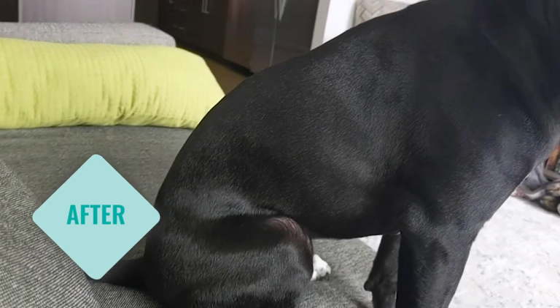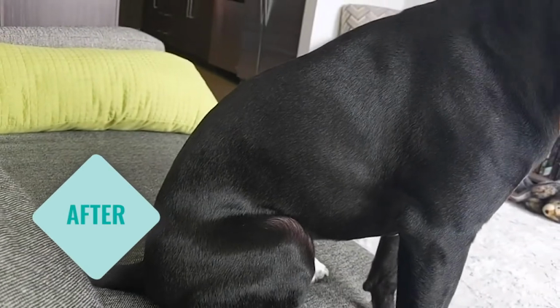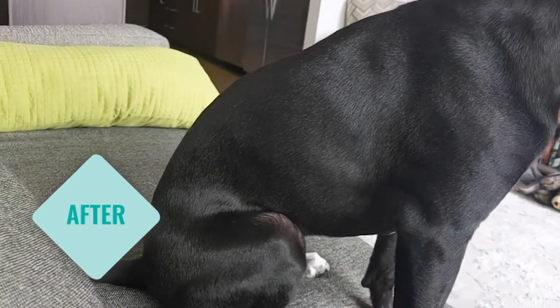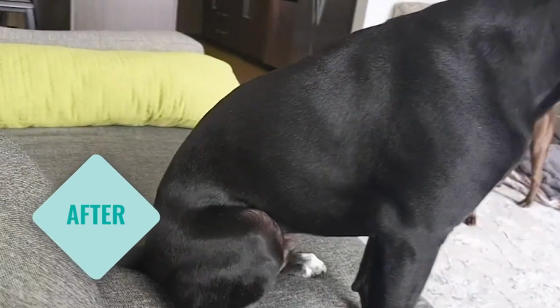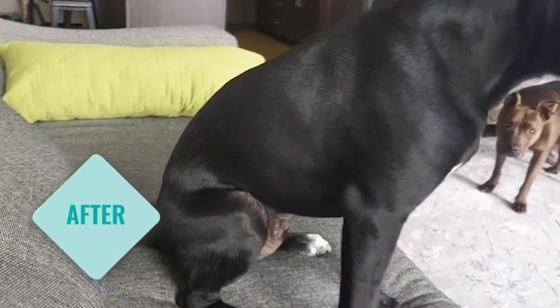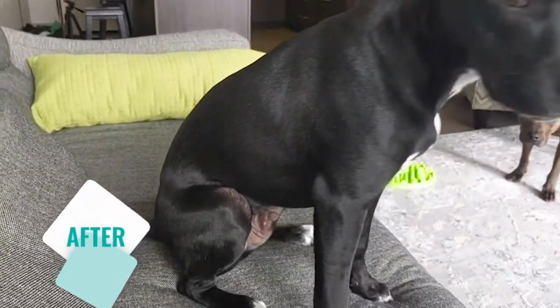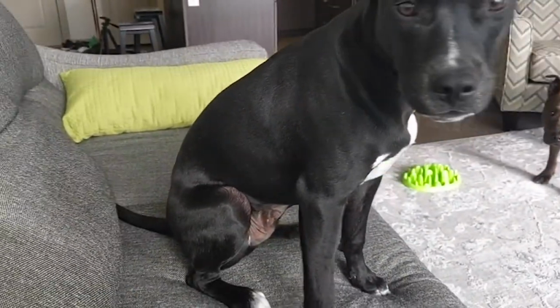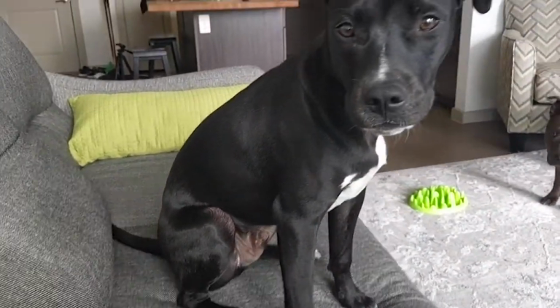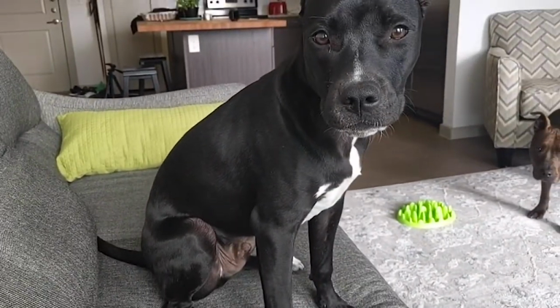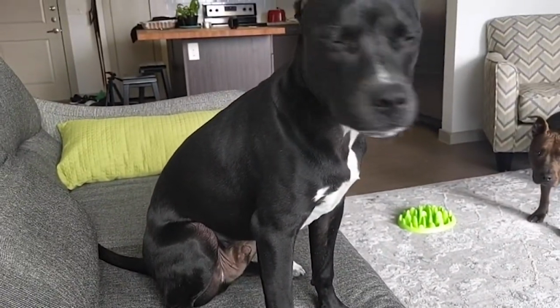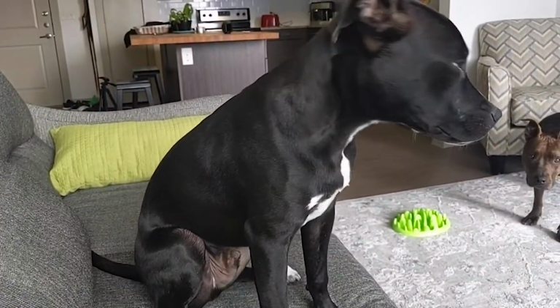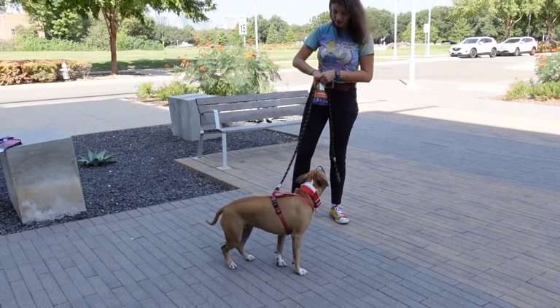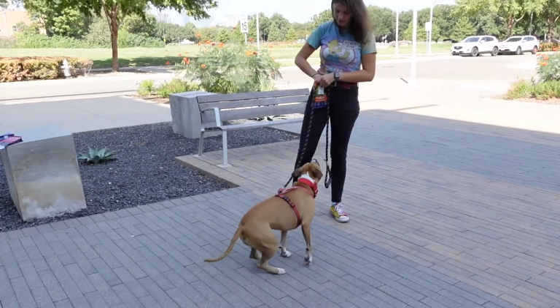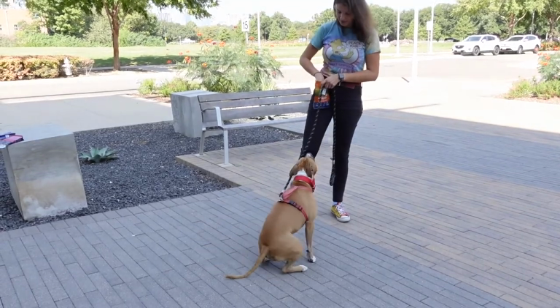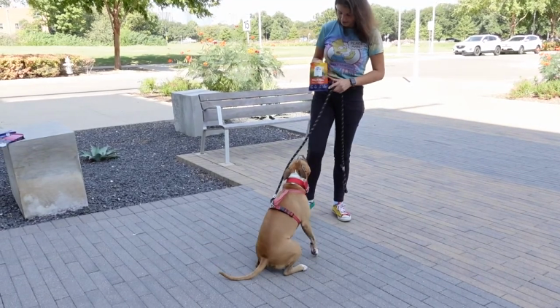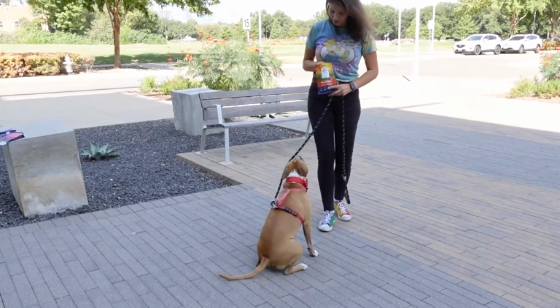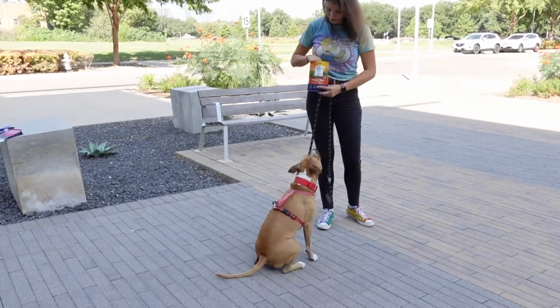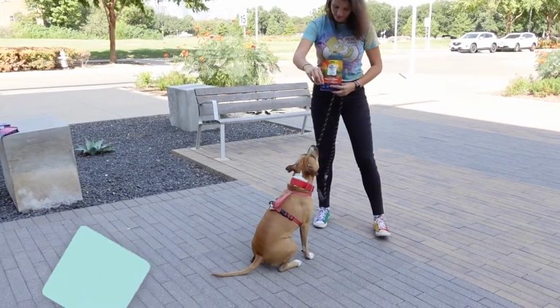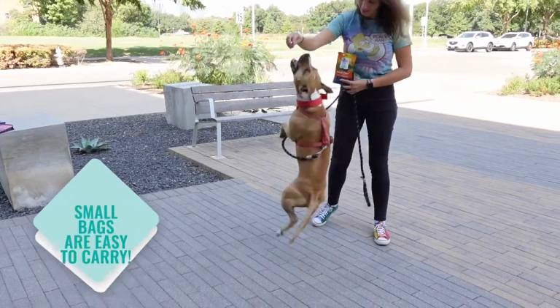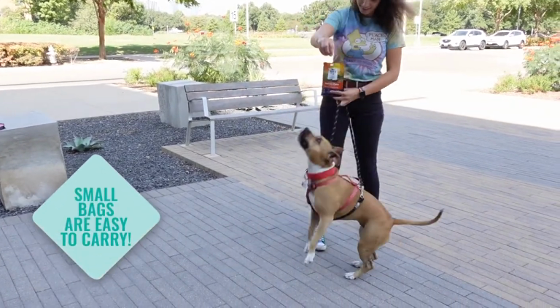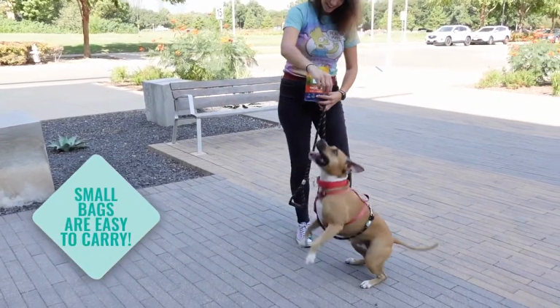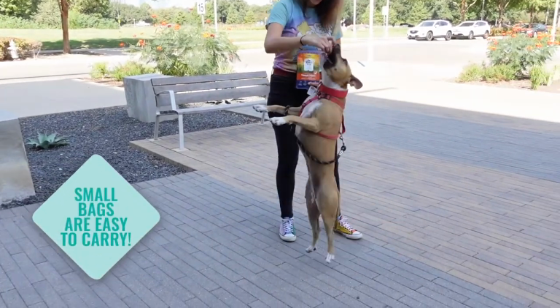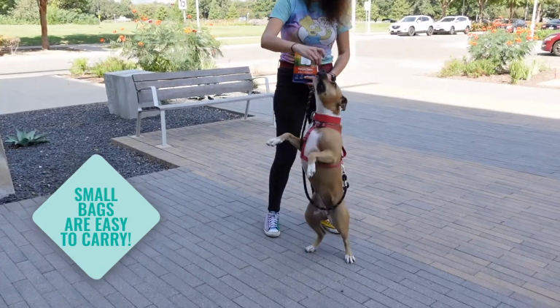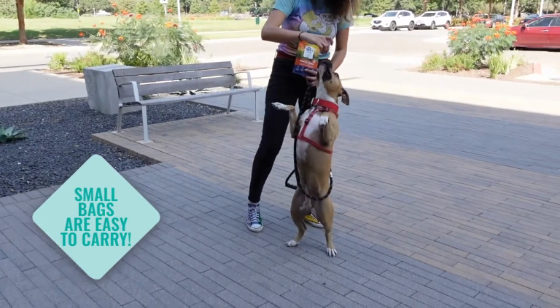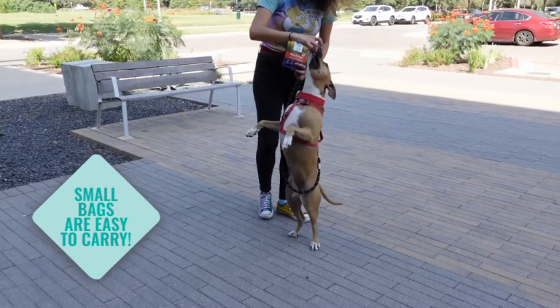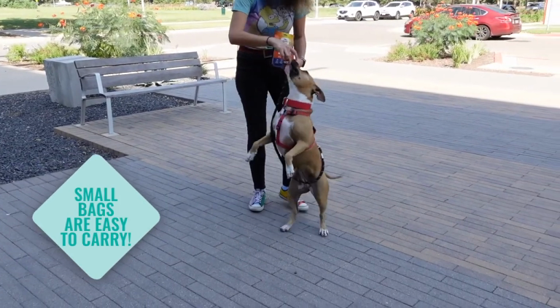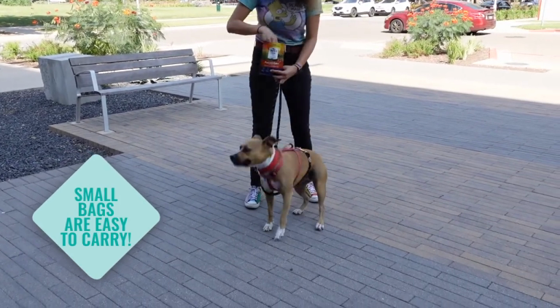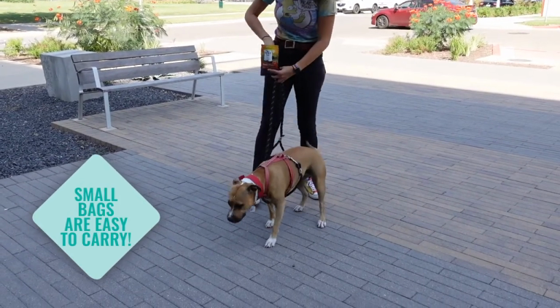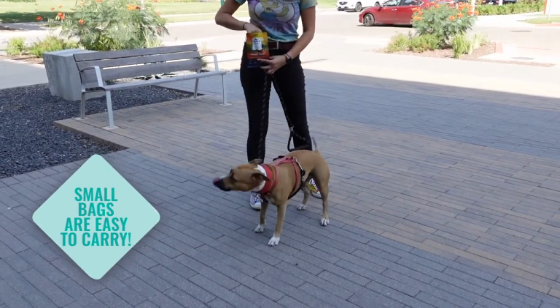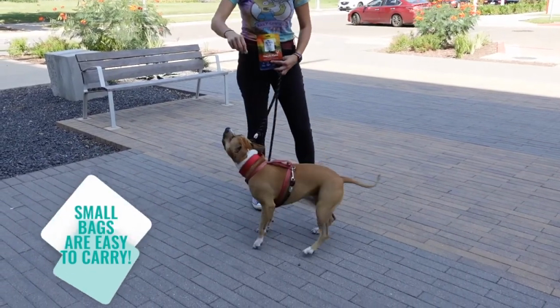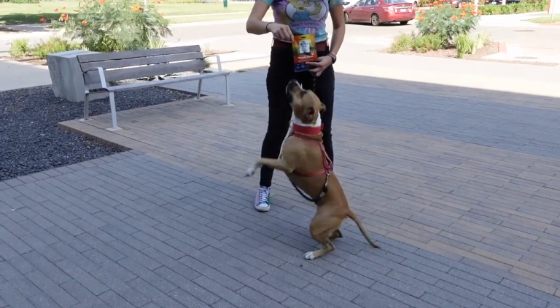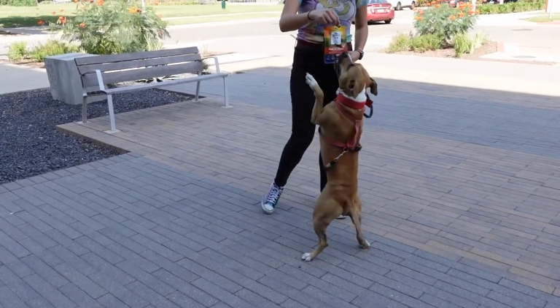His coat is absolutely beautiful and shiny and he's so soft now. The new flavors also come in these smaller bags, which are perfect when you're going out in public and you want to reinforce the dog for good behavior or maybe practice some of their cues.